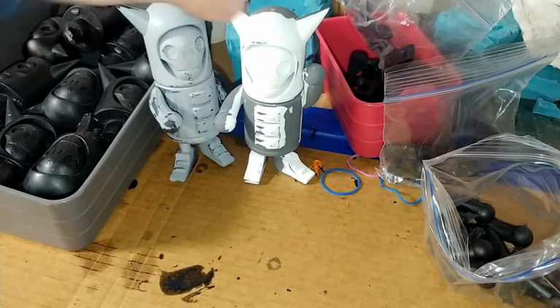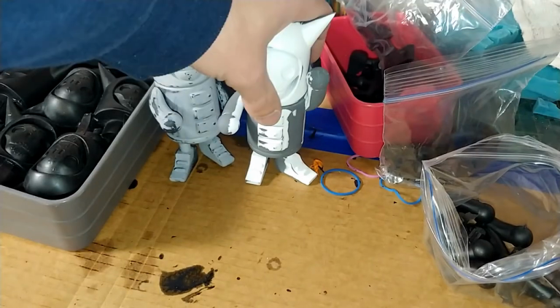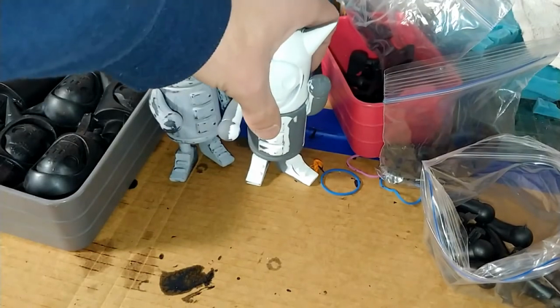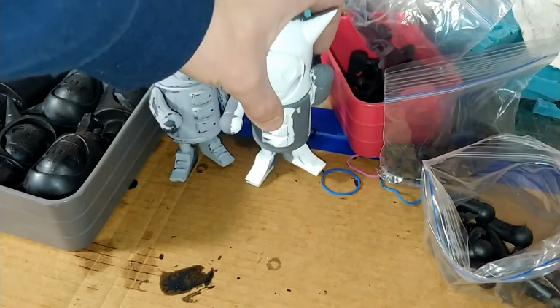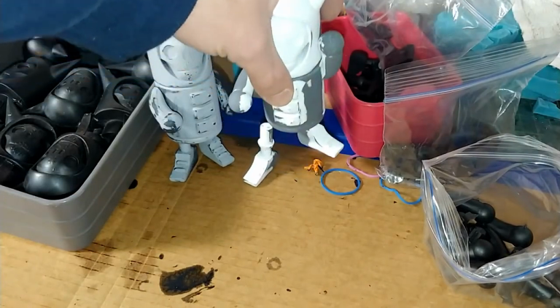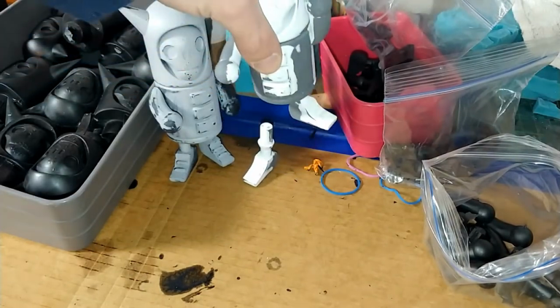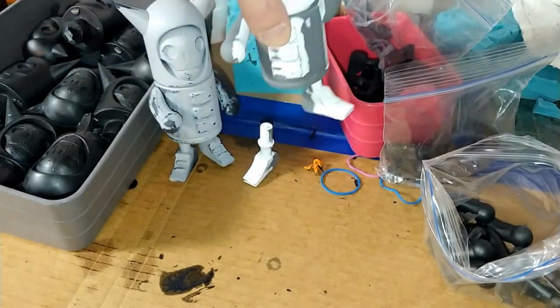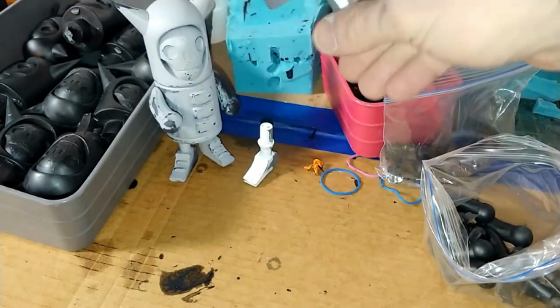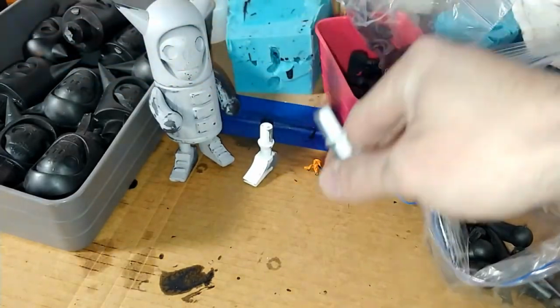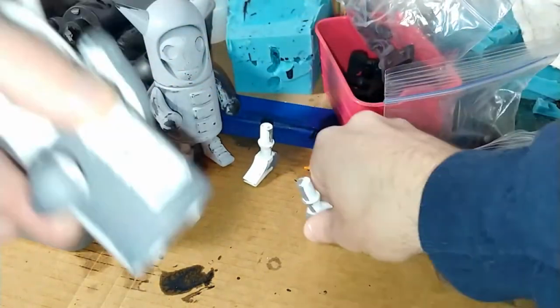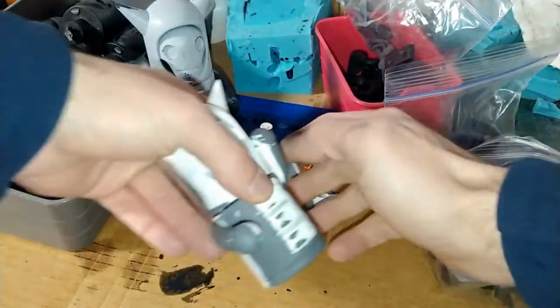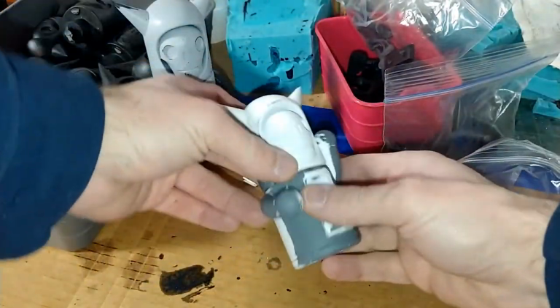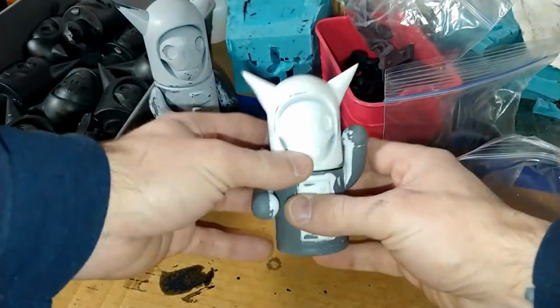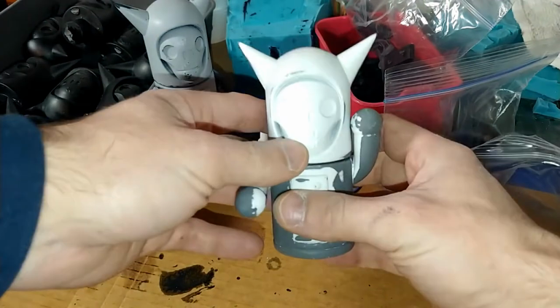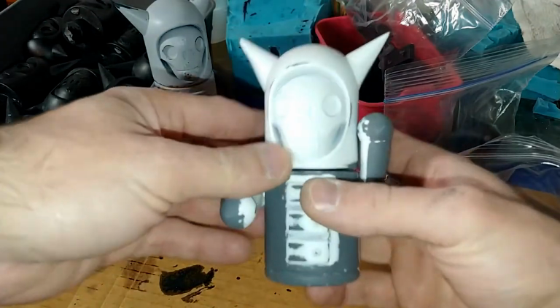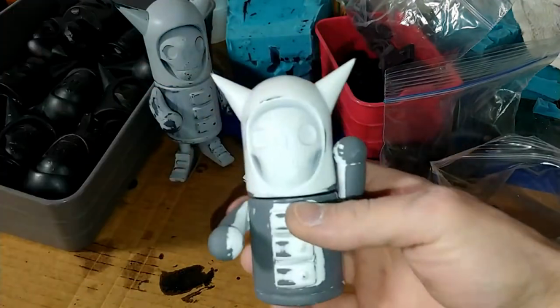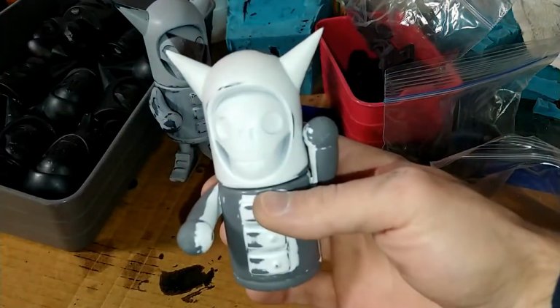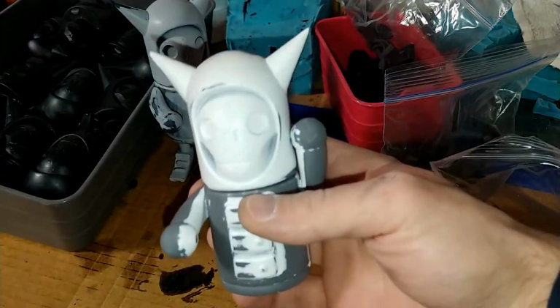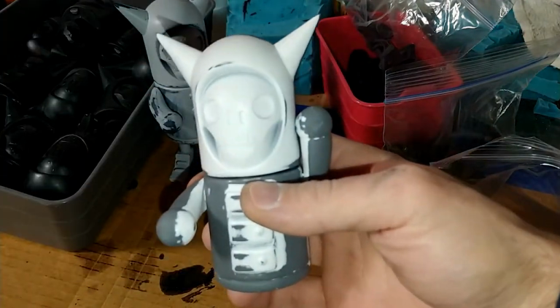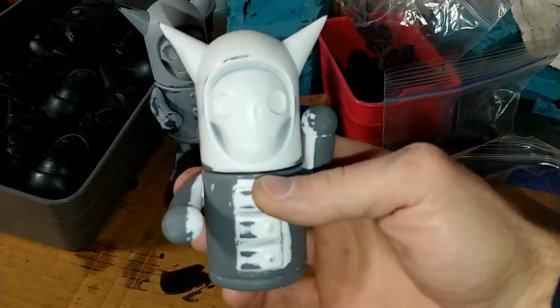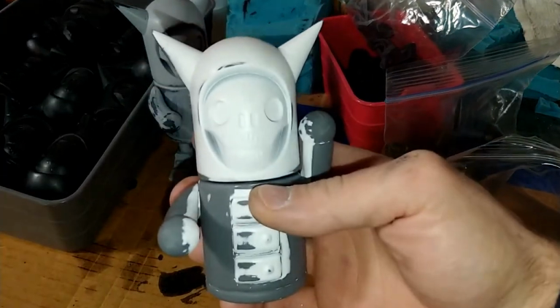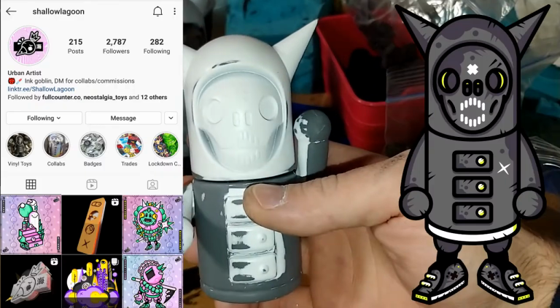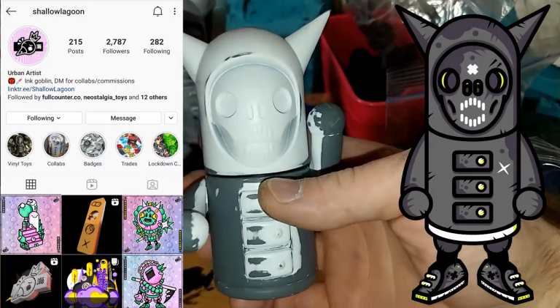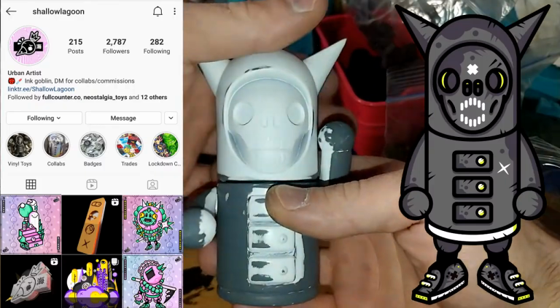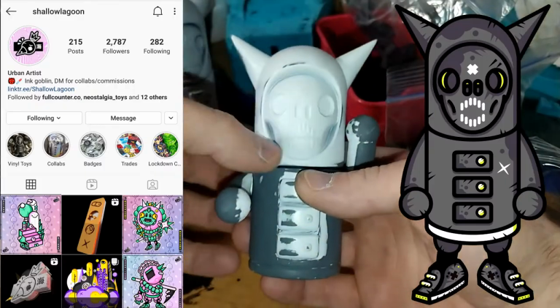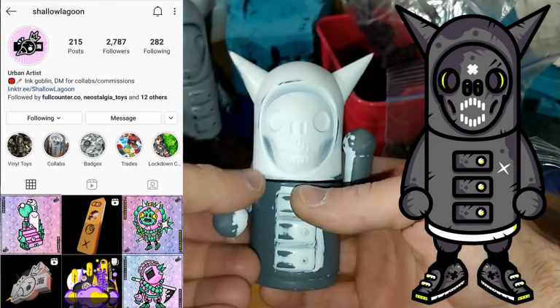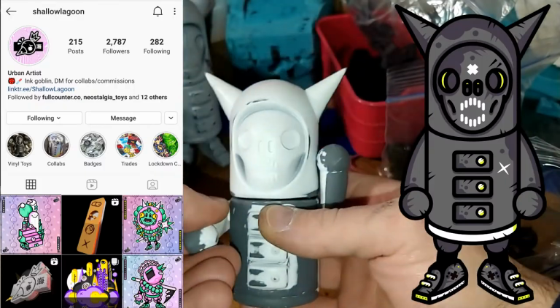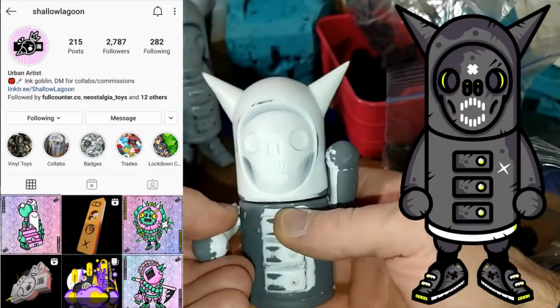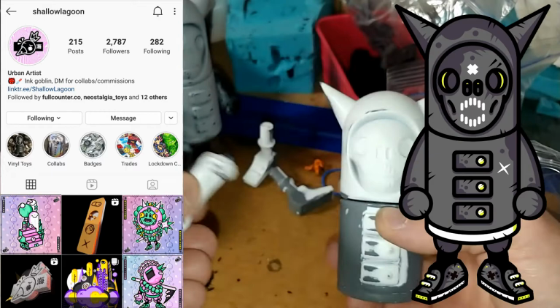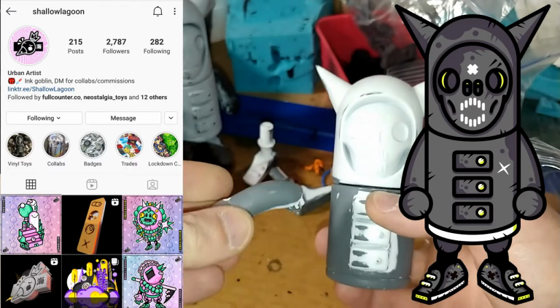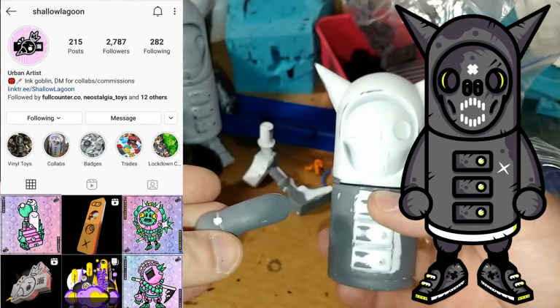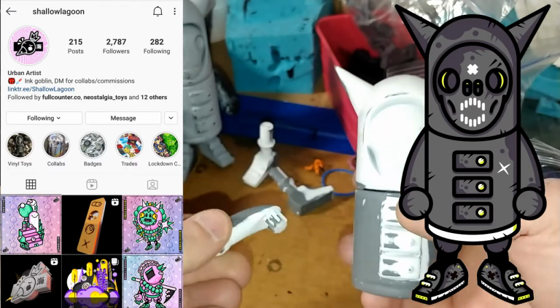This is Franklin, the newest figure from Life is Terrible Toys in Shallow Lagoon. Franklin, originally illustrated by Shallow Lagoon, is a natural evolution of our last figure Skeledor.